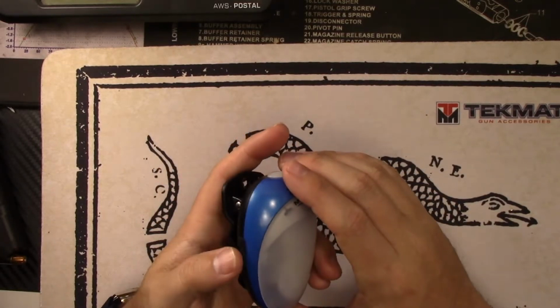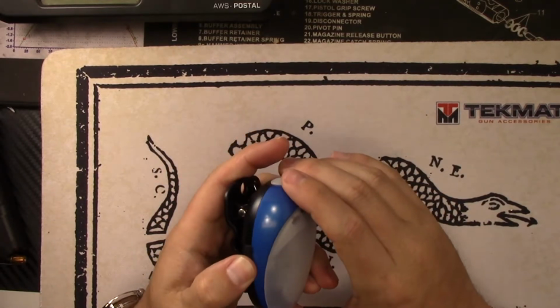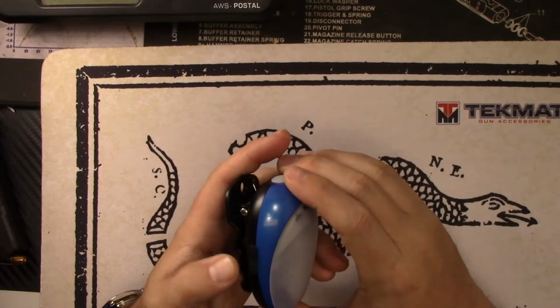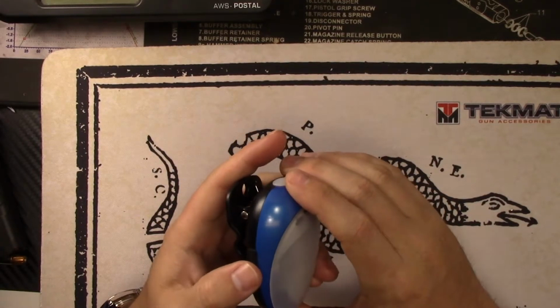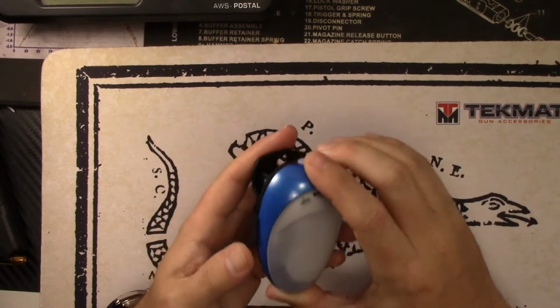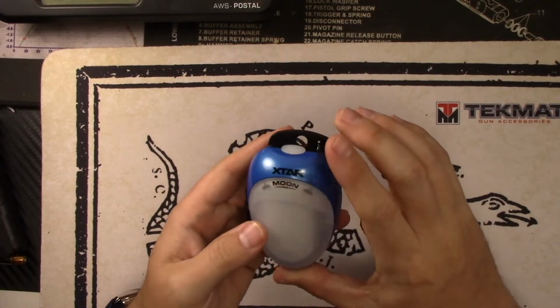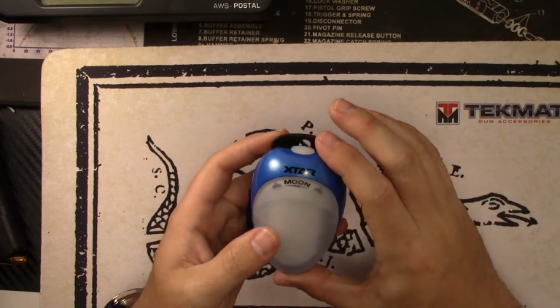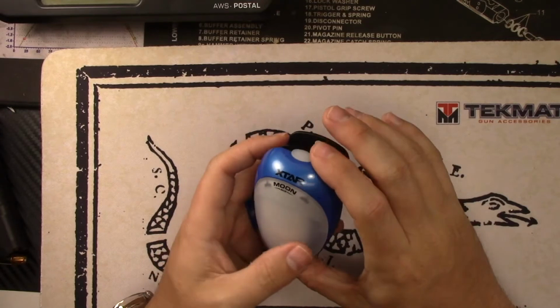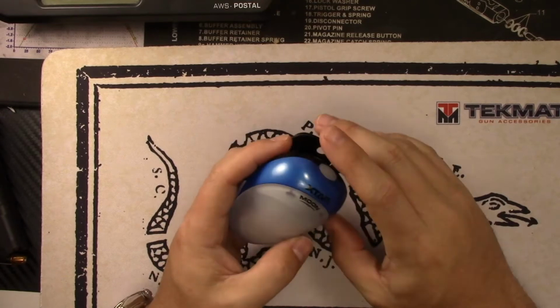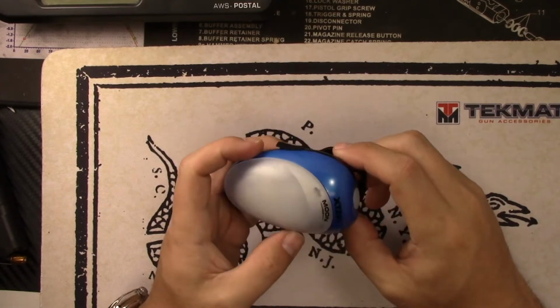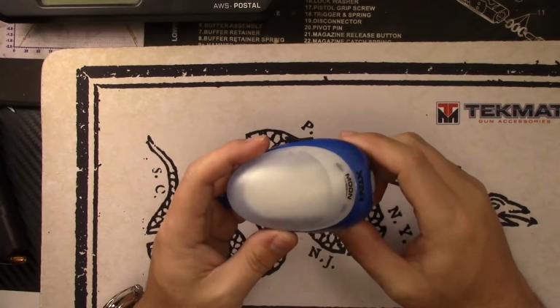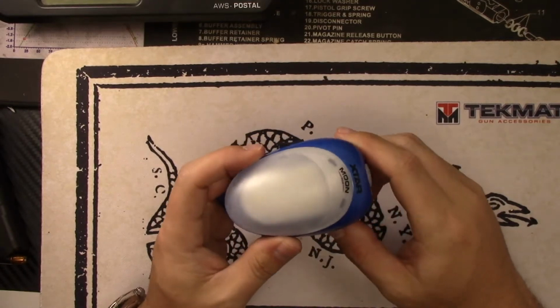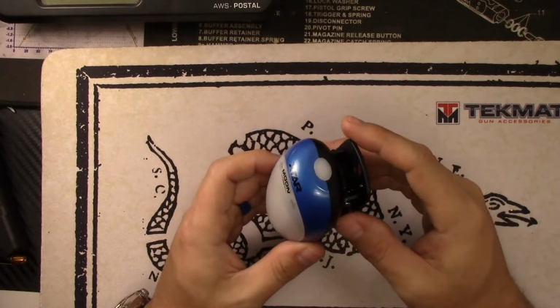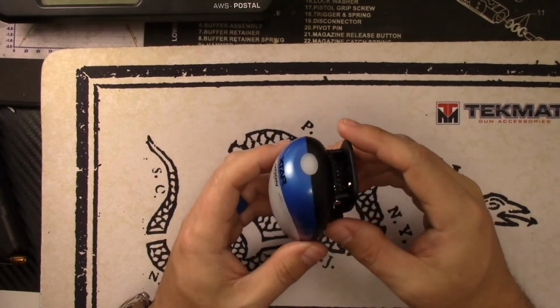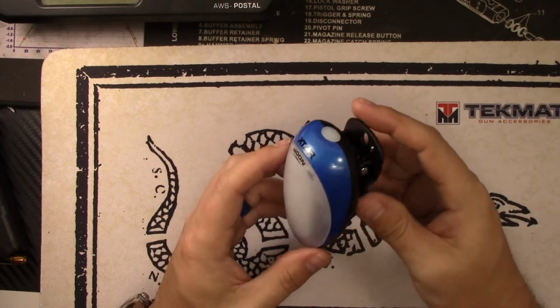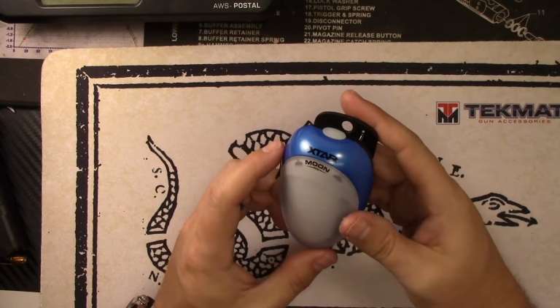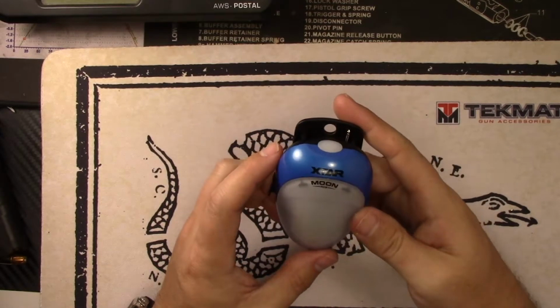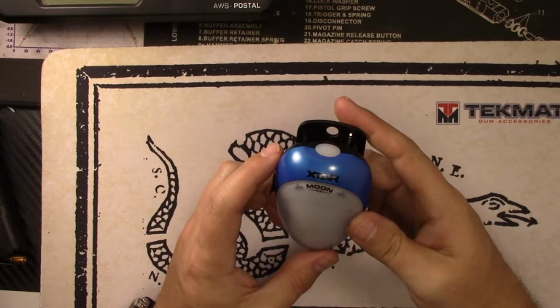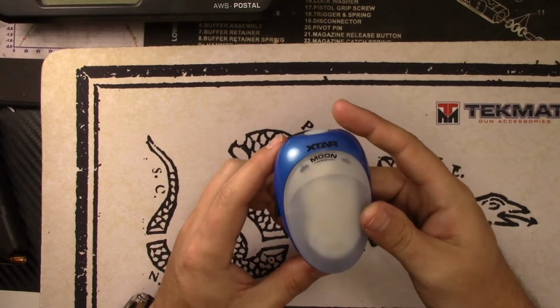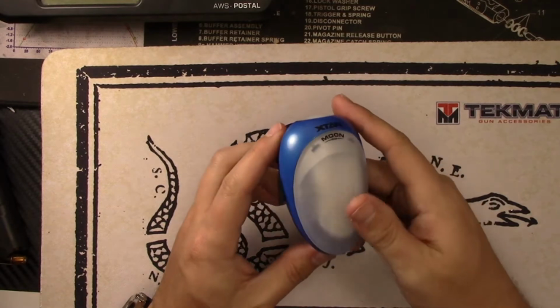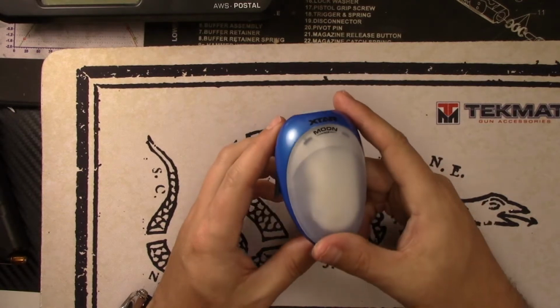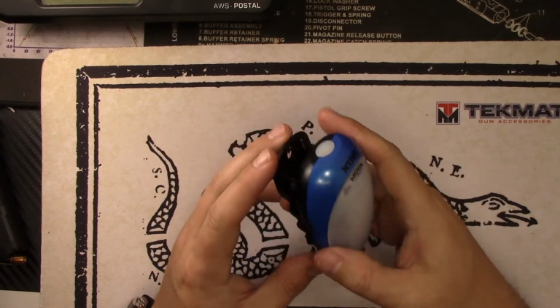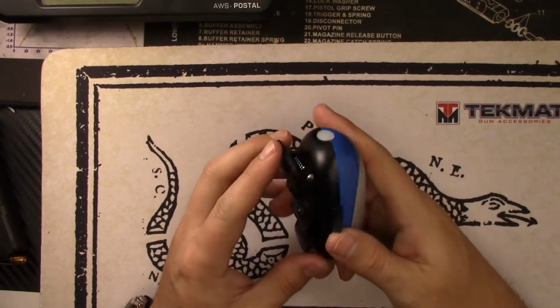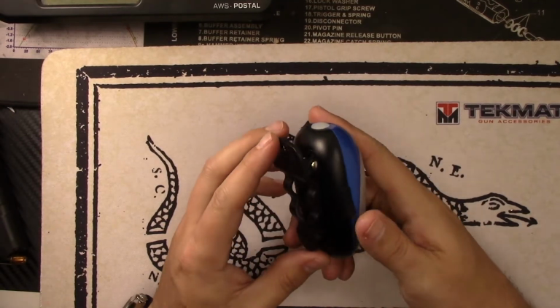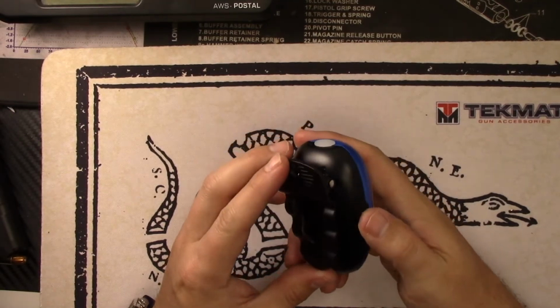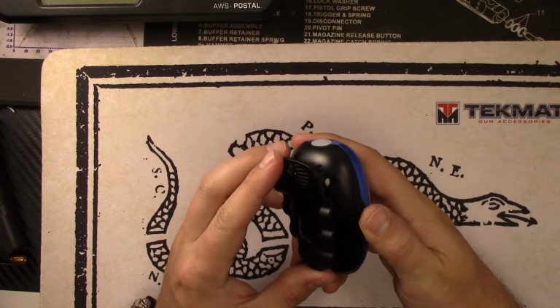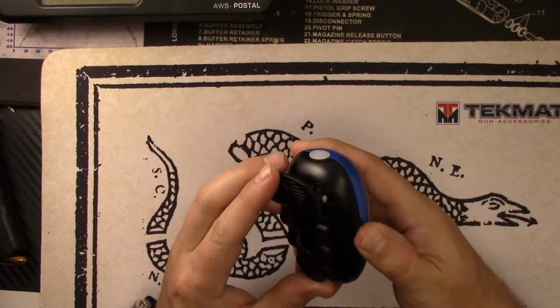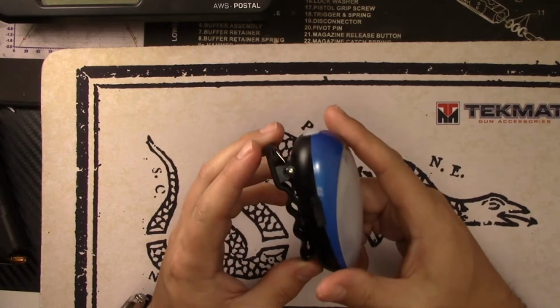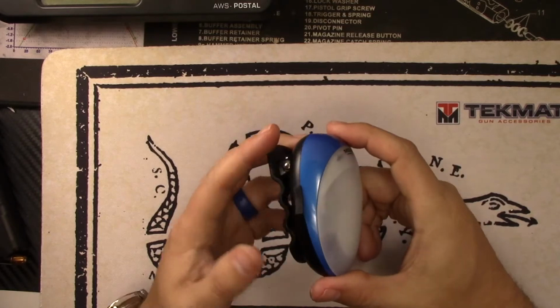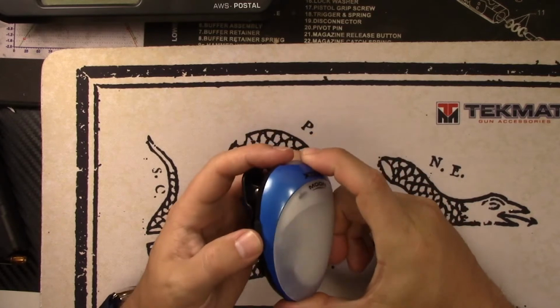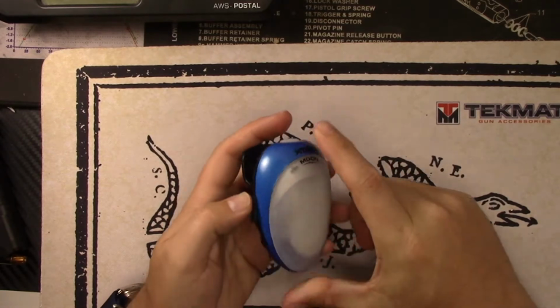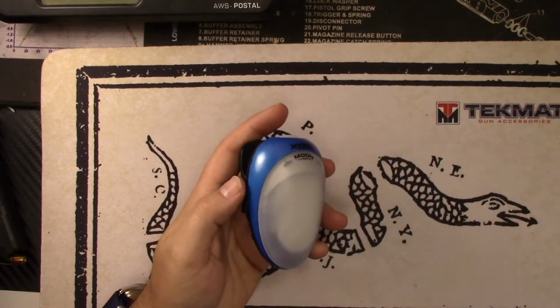It's just a cool little light — definitely different, looks funky. It's a cool little personal light for camping and all those other uses we talked about. Let's do some beam shots and wrap up the video.